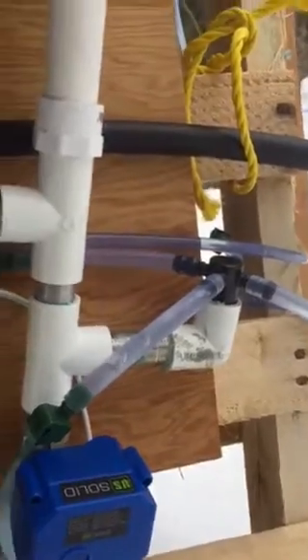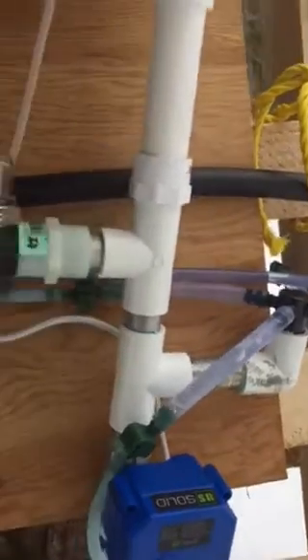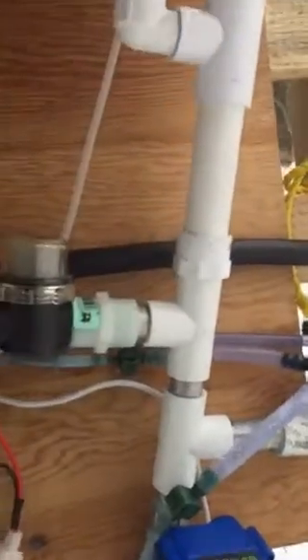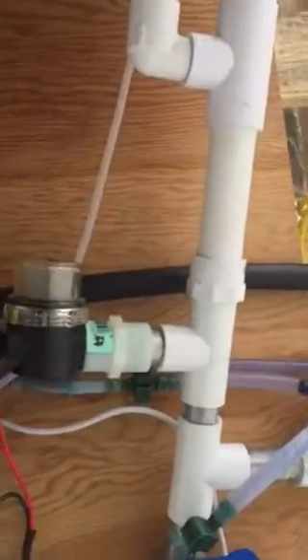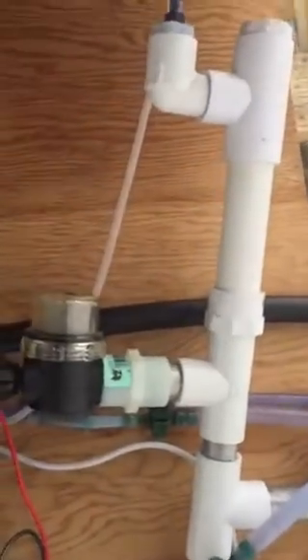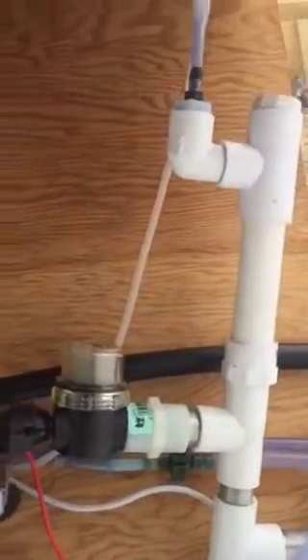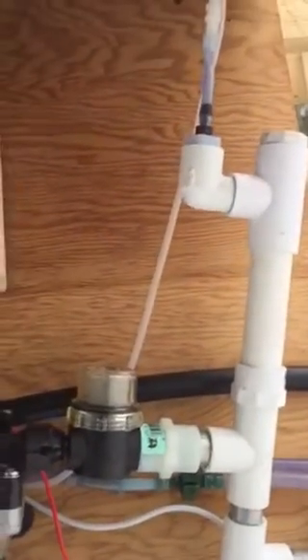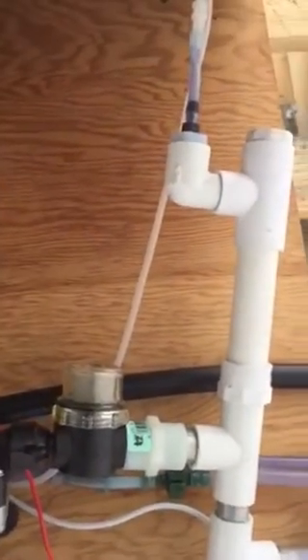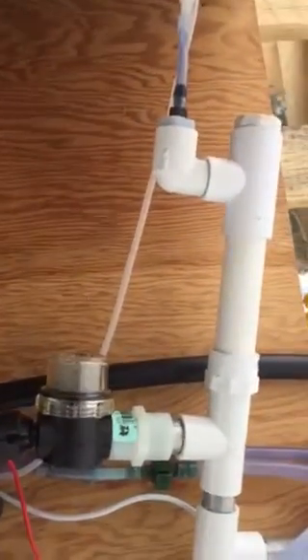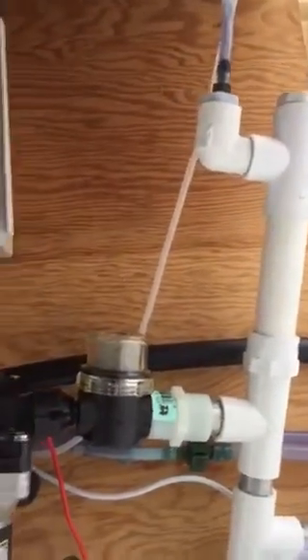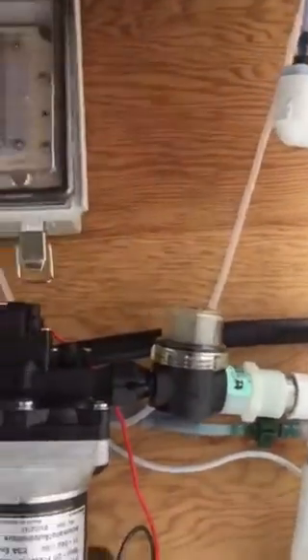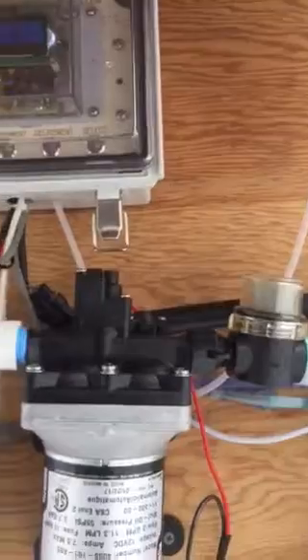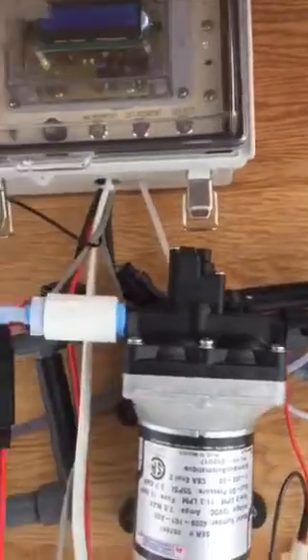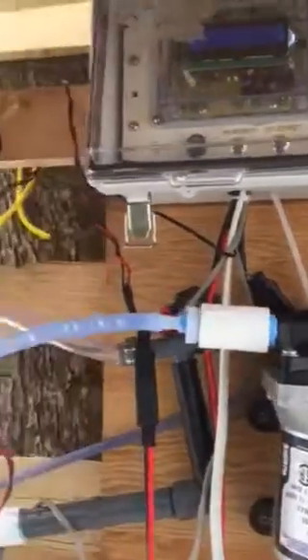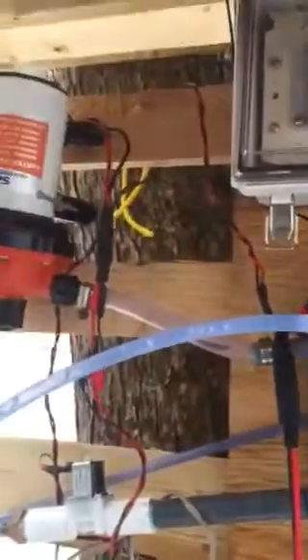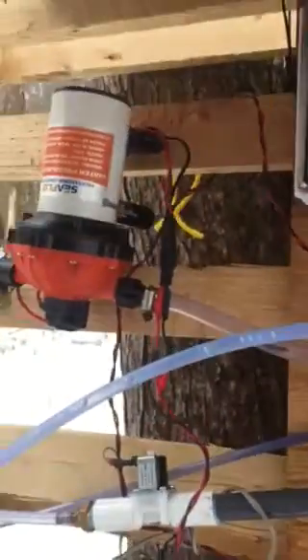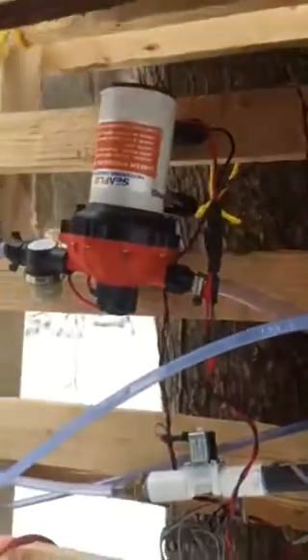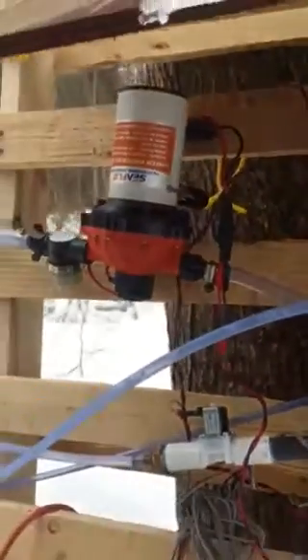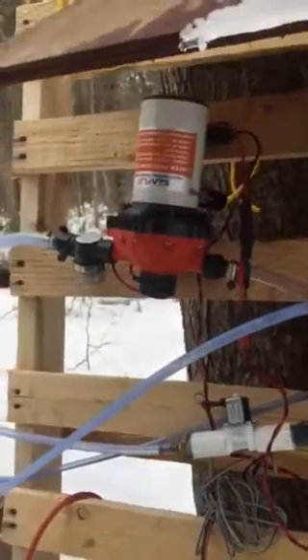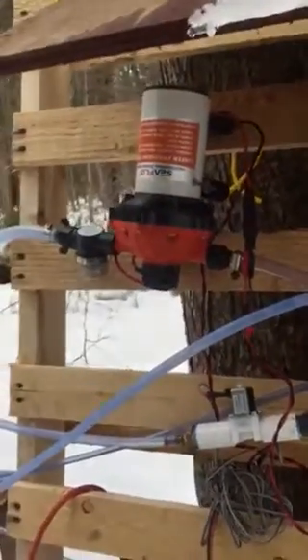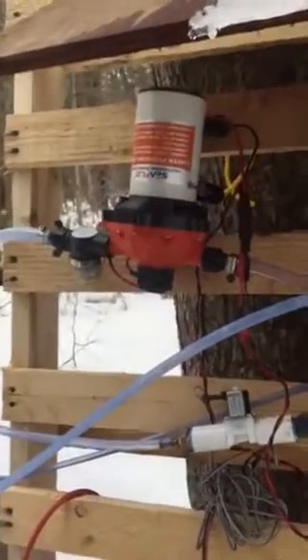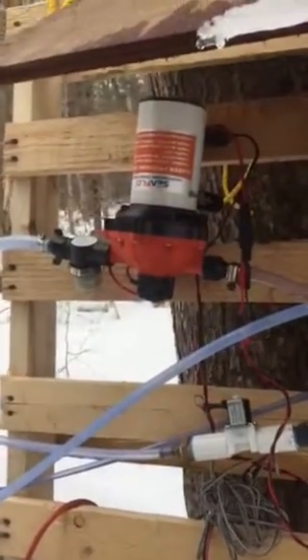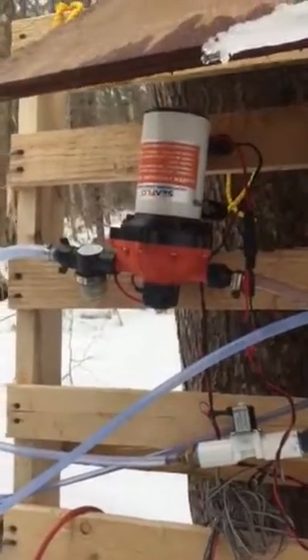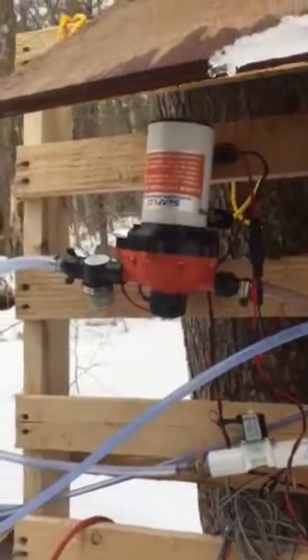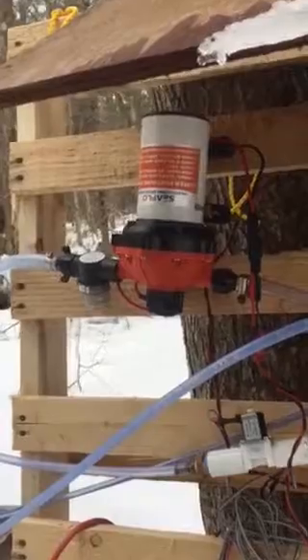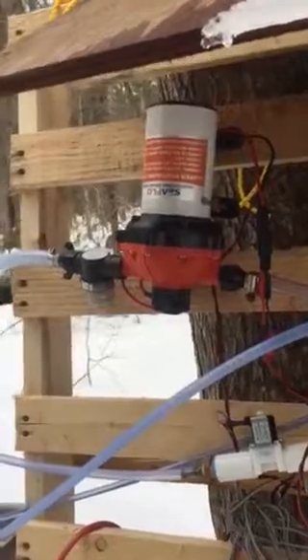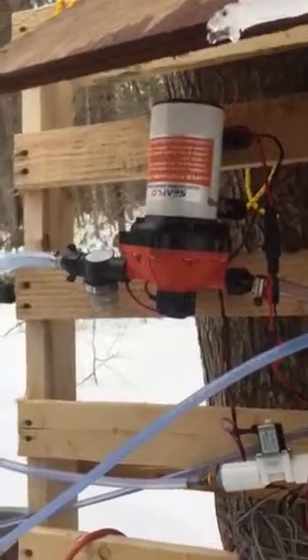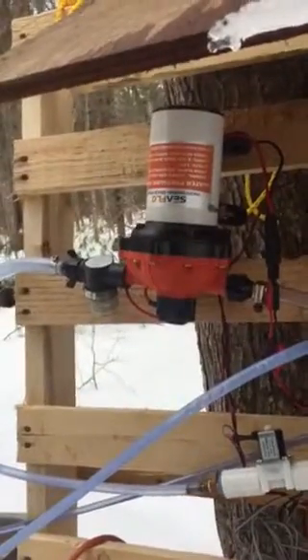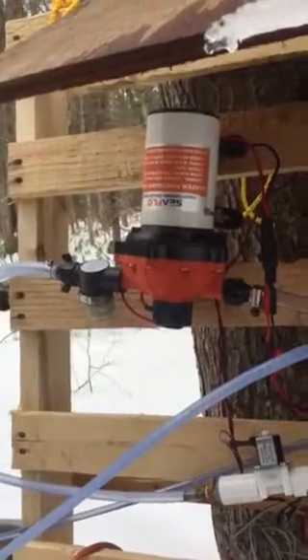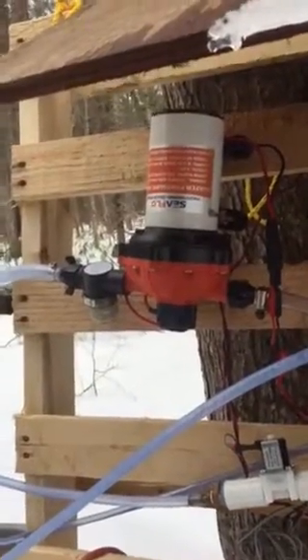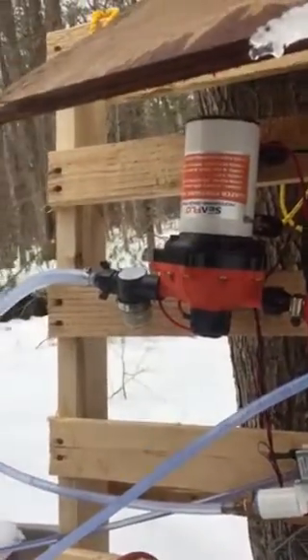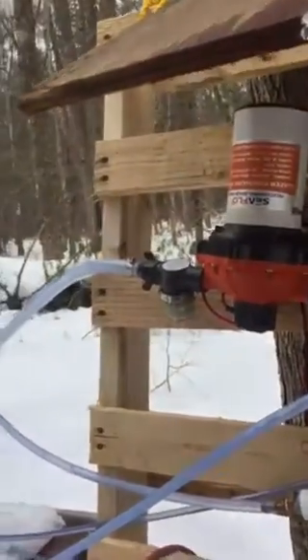You can see the sap coming in pretty good — the sap's running today. This right here is my vacuum sense. Now the thing that's different about this is you see this orange Seaflow pump — this is my transfer pump.